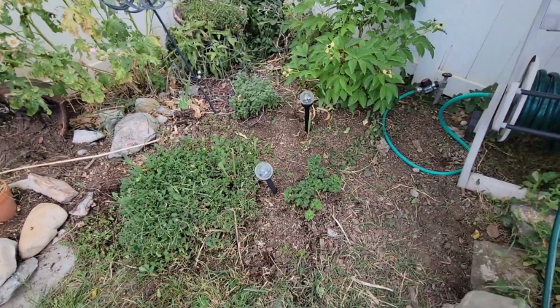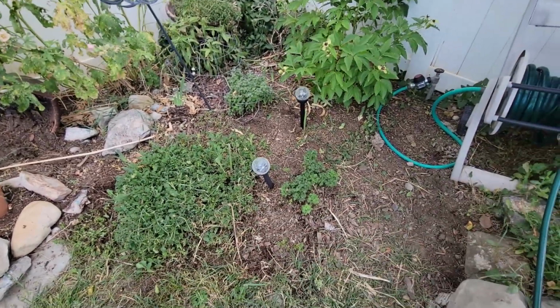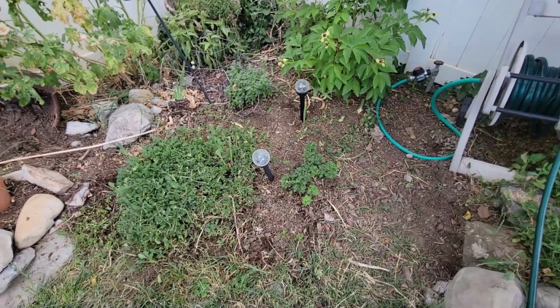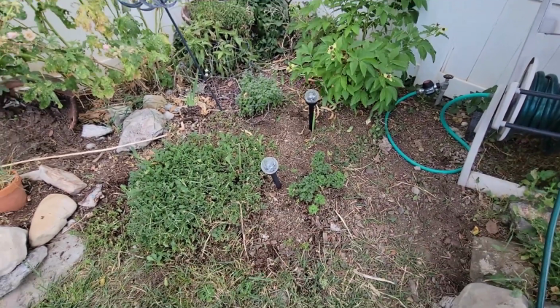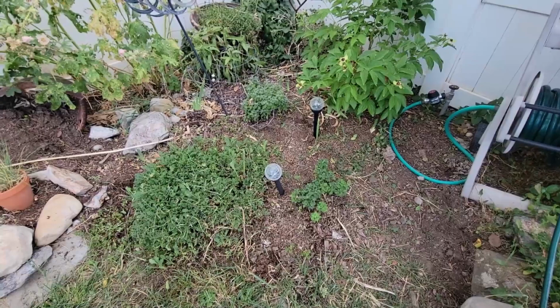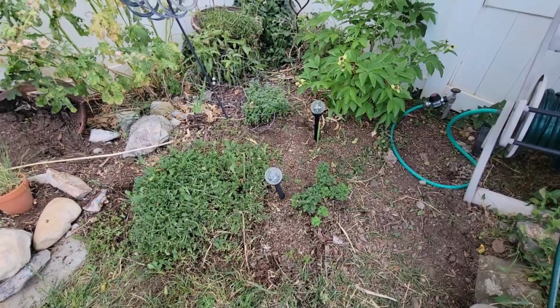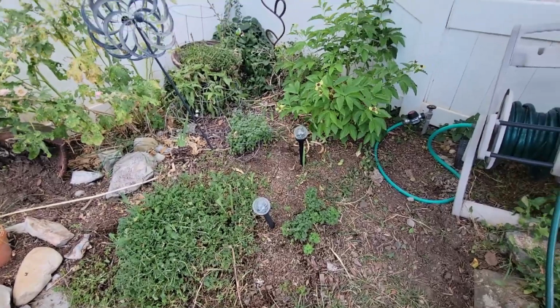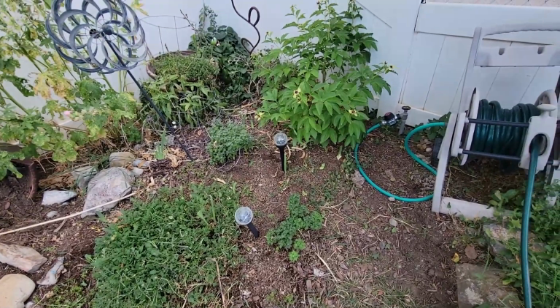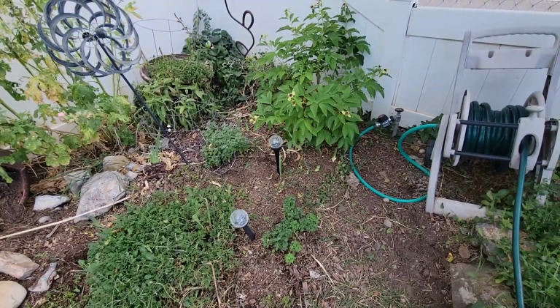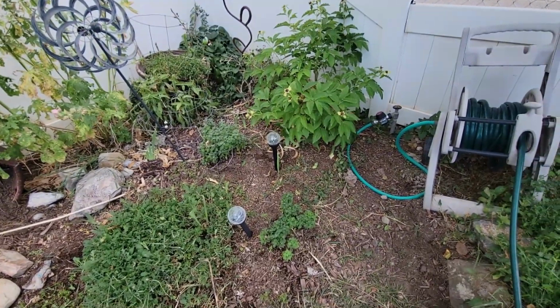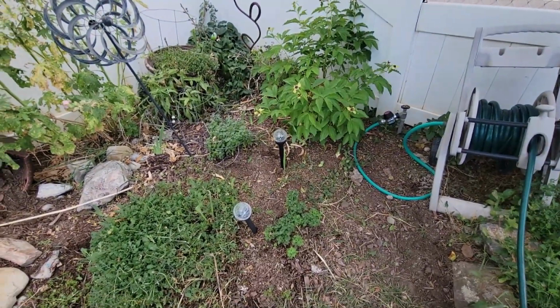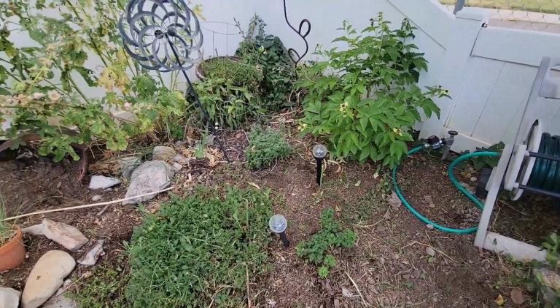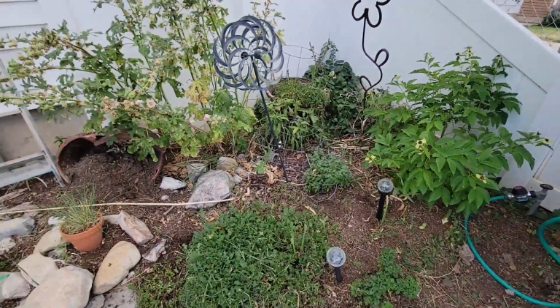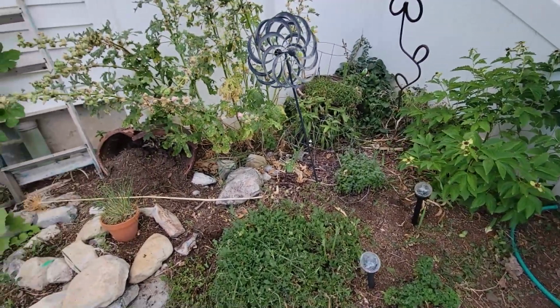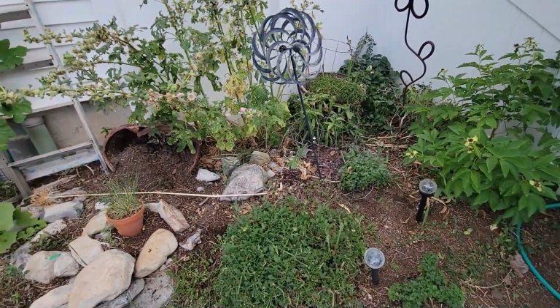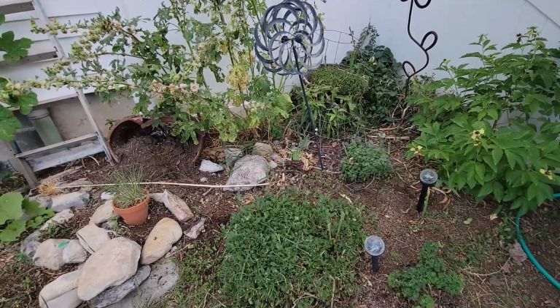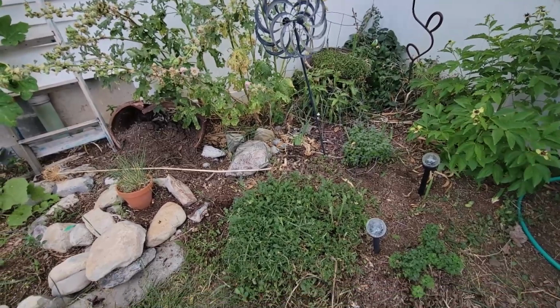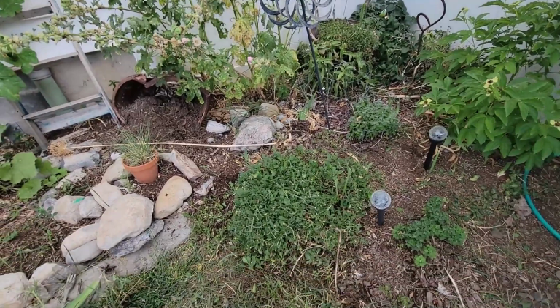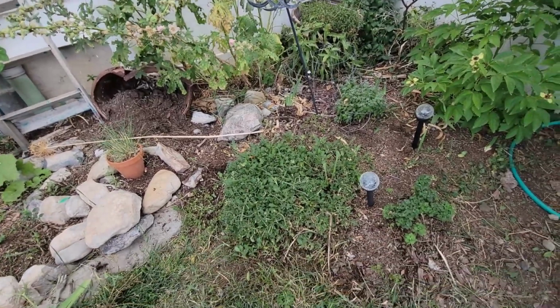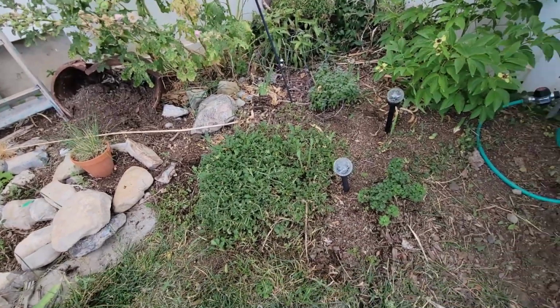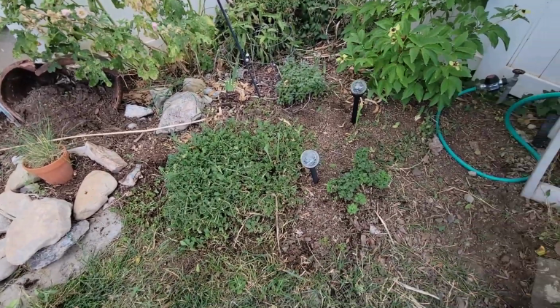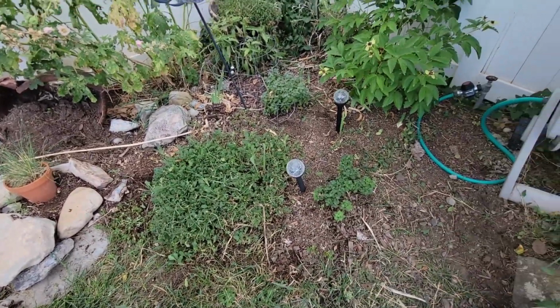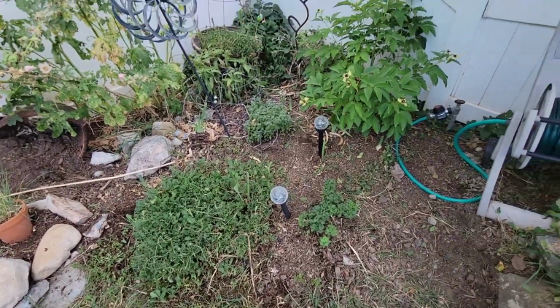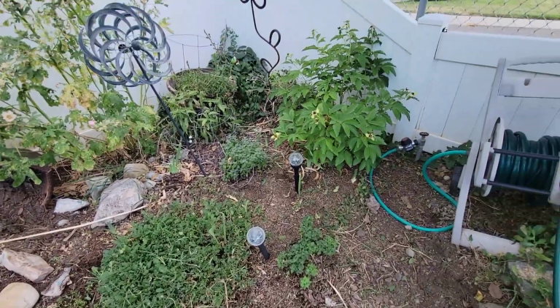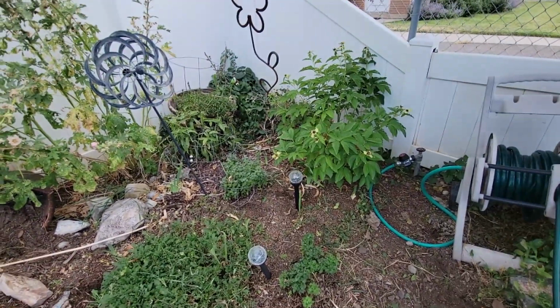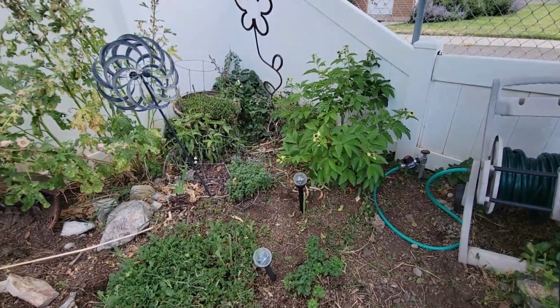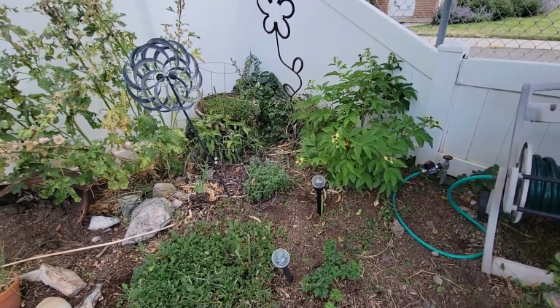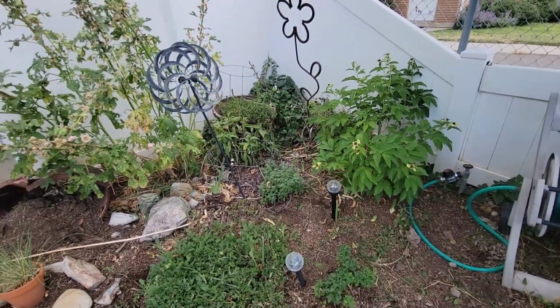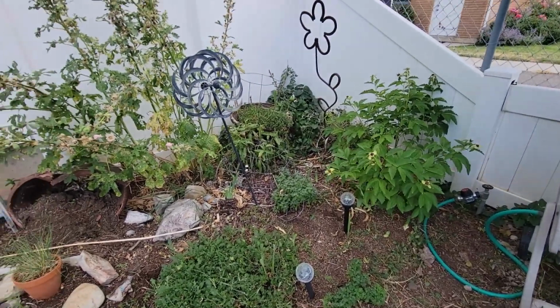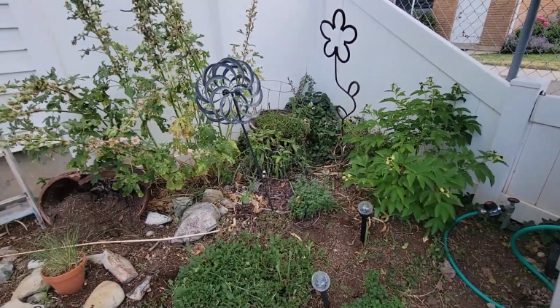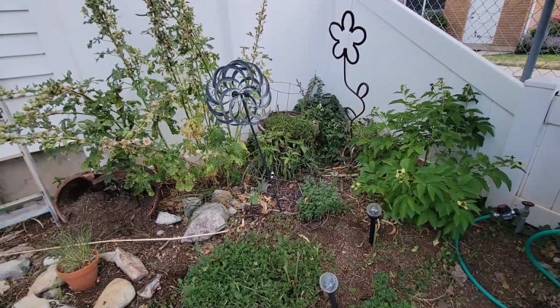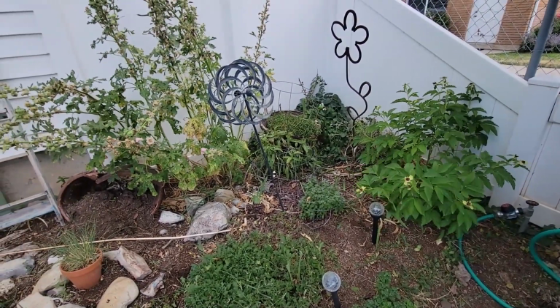Got to pull some more weeds. The main goal is mostly just to clear those weeds and grasses in this bed, and then I think I'll feel pretty accomplished. If I get that done before the storm, yeah, that's success.